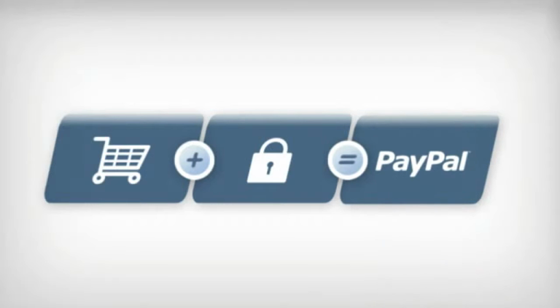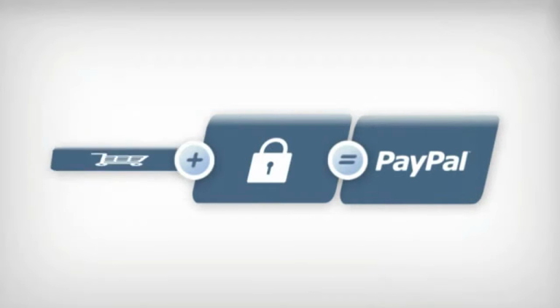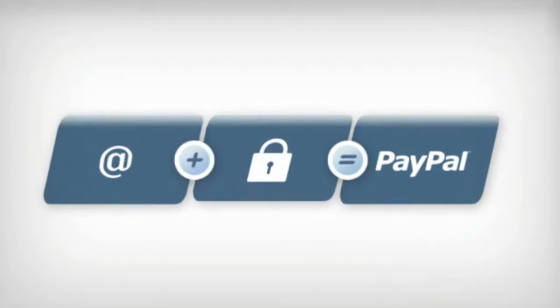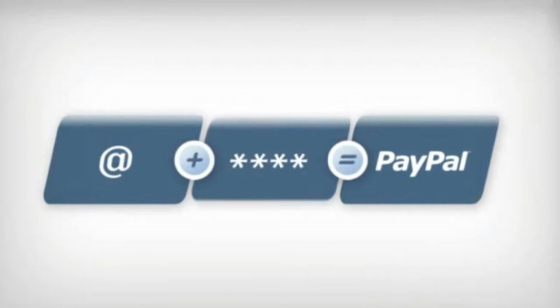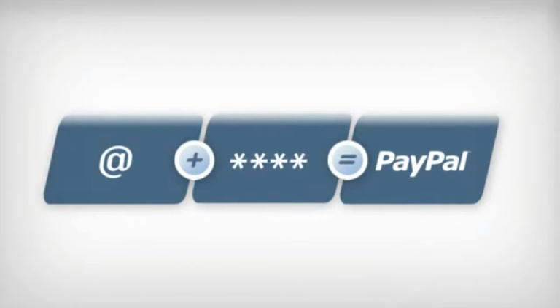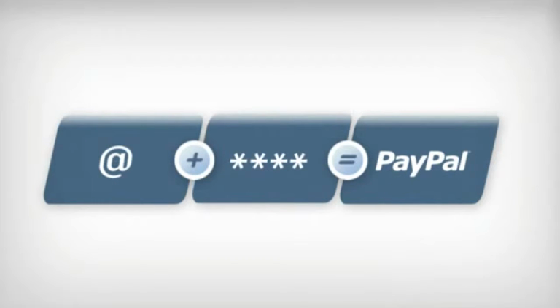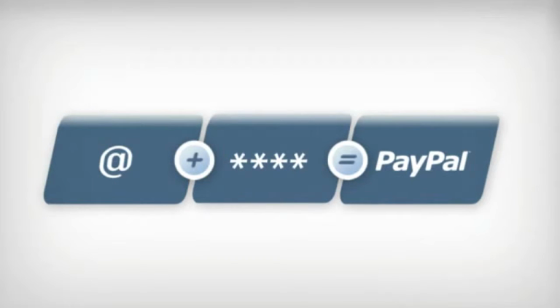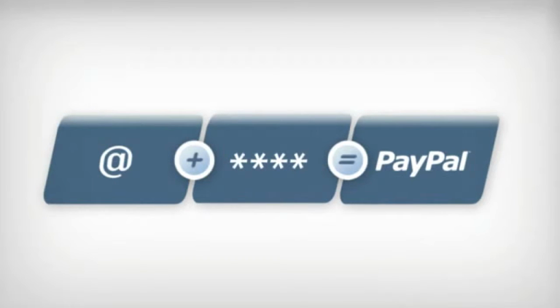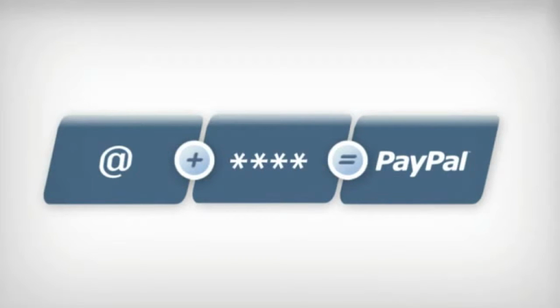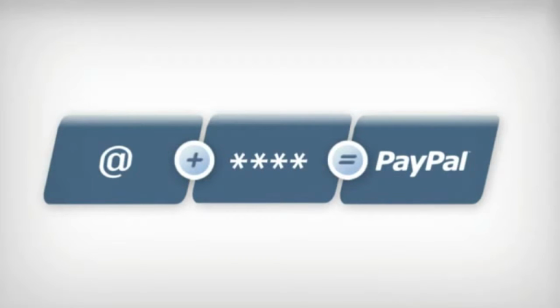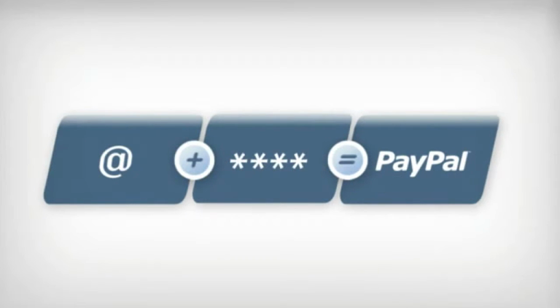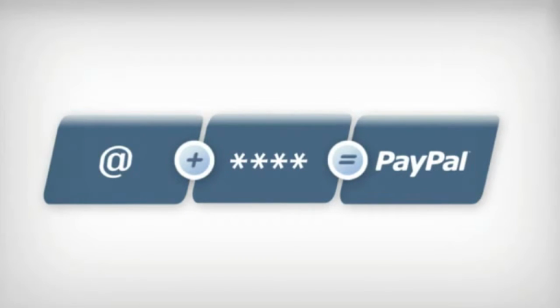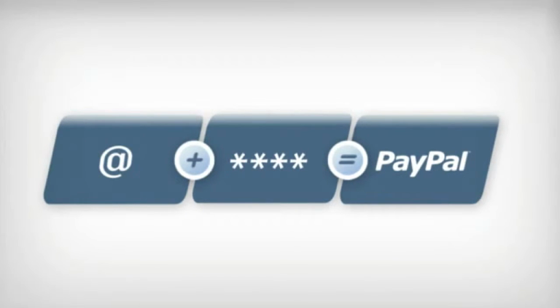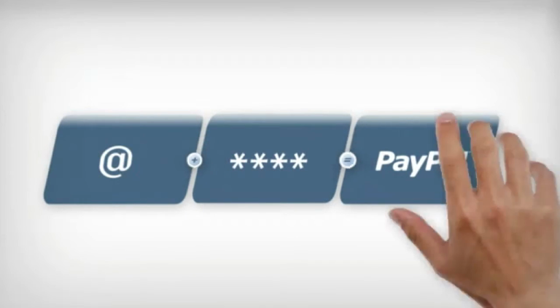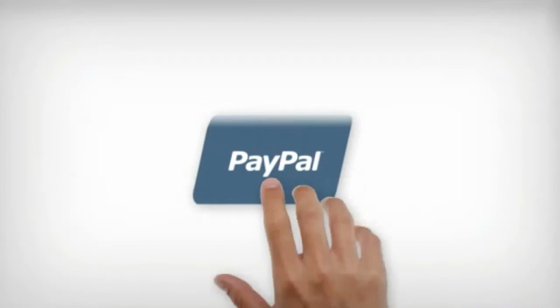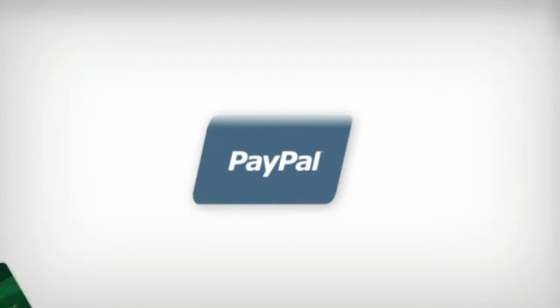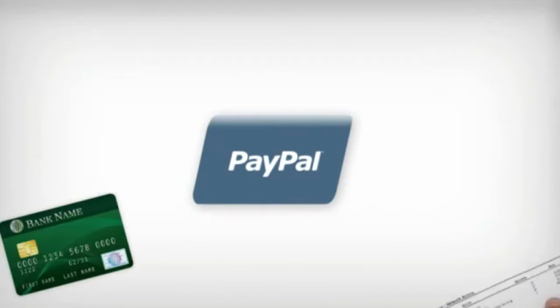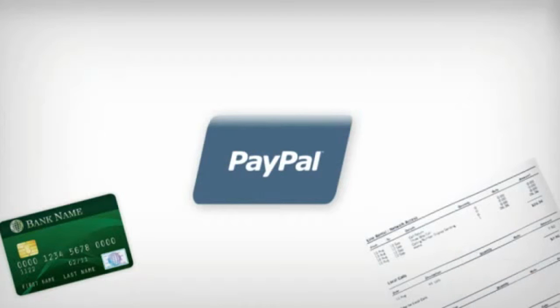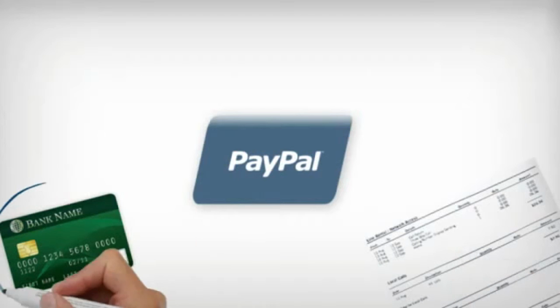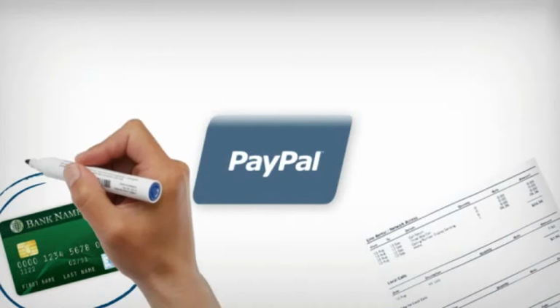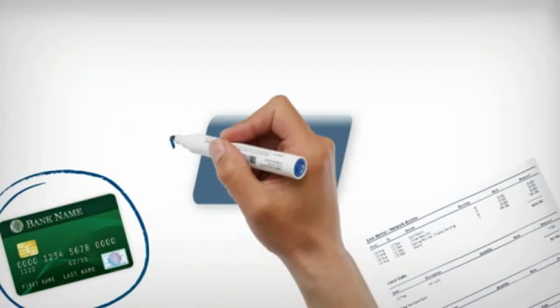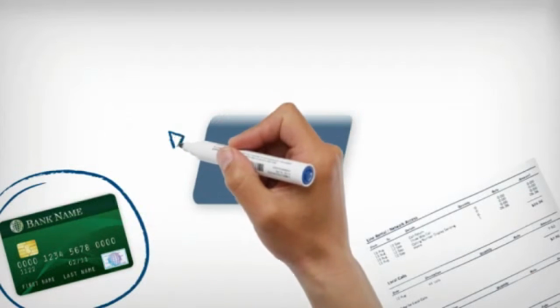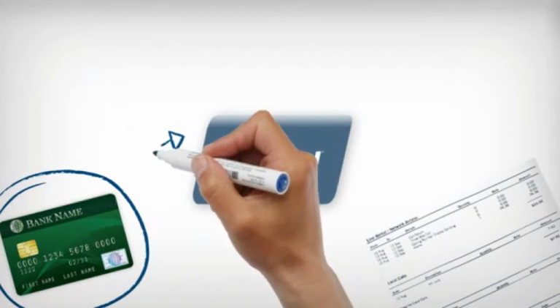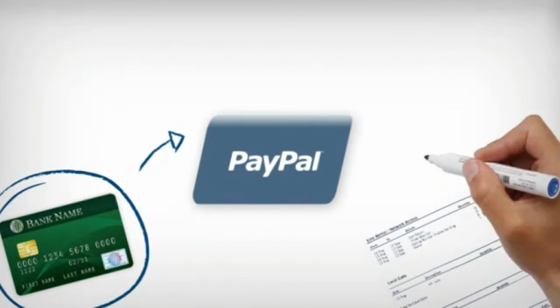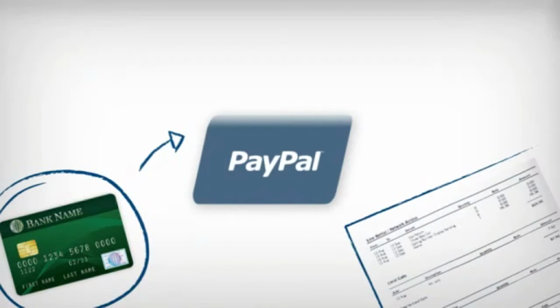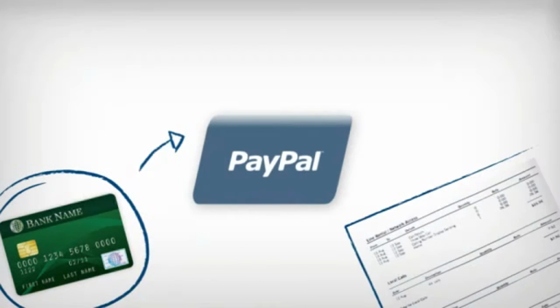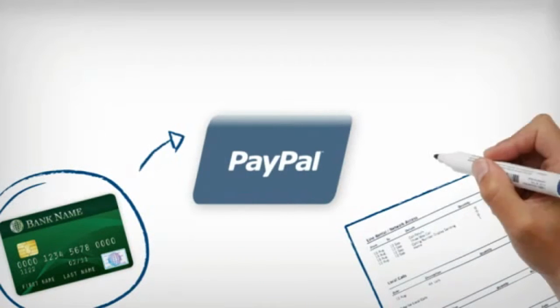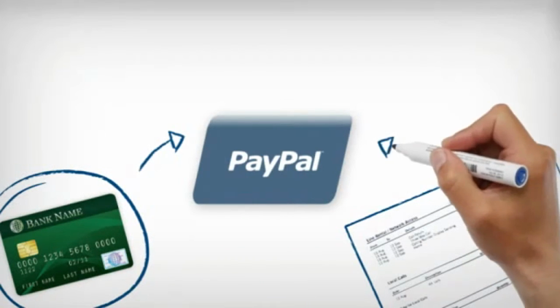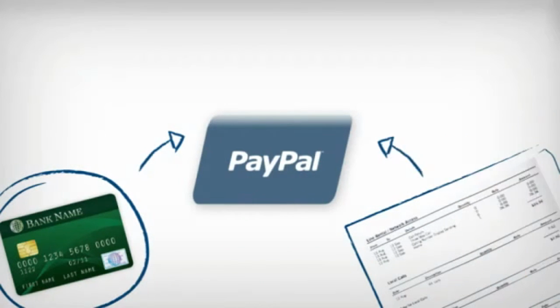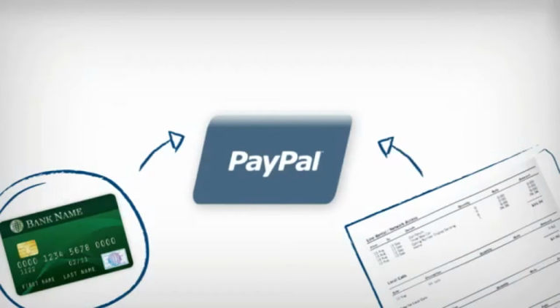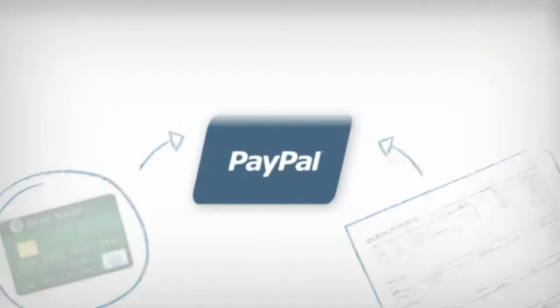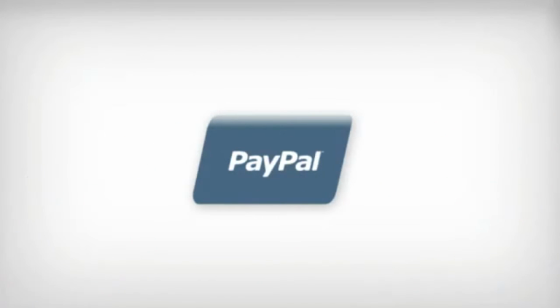Signing up is easy and it's free. All I needed was my email address and password. And then I linked my account to my credit card, debit card or bank account. And that's it.